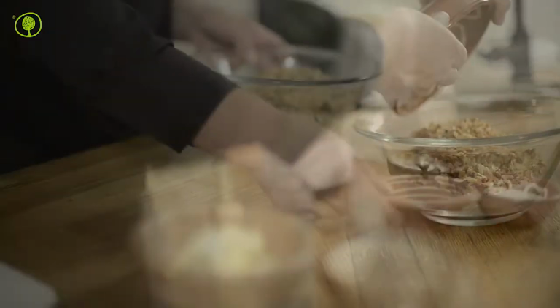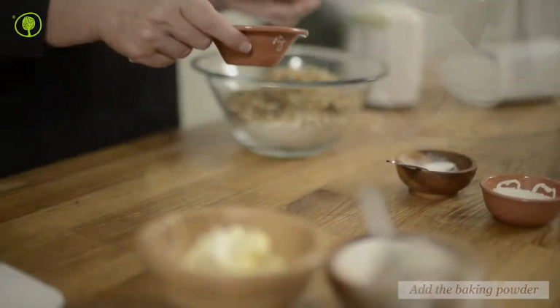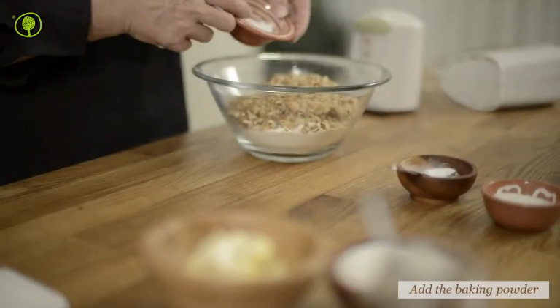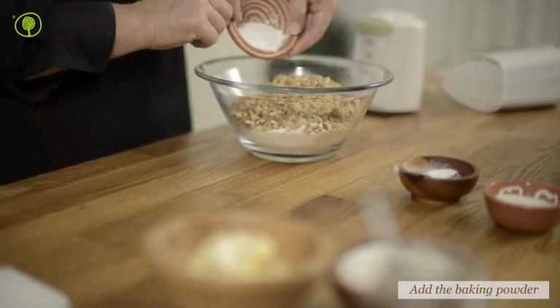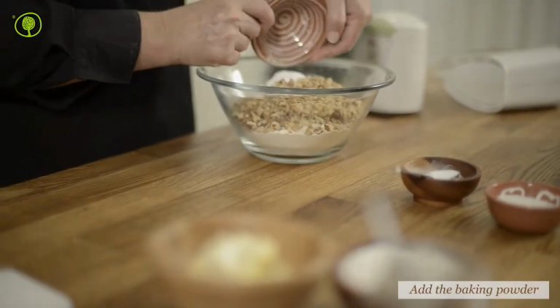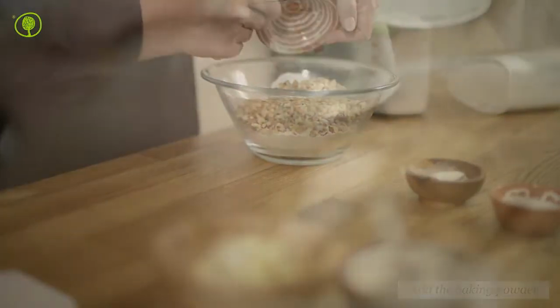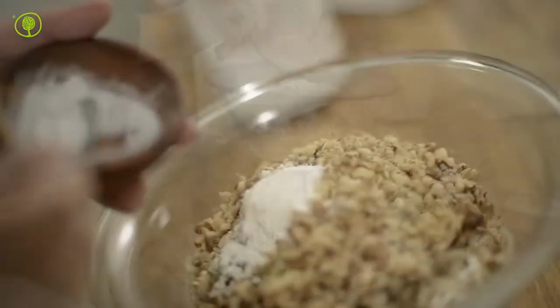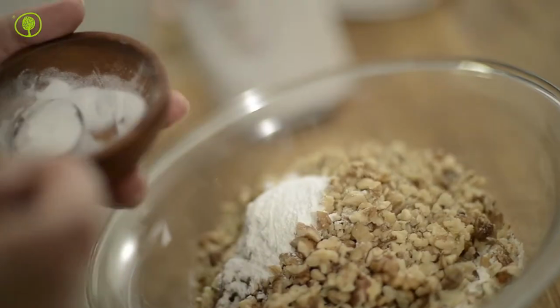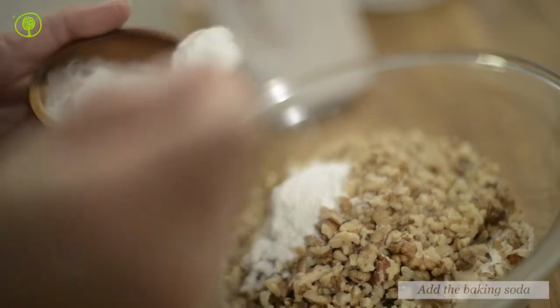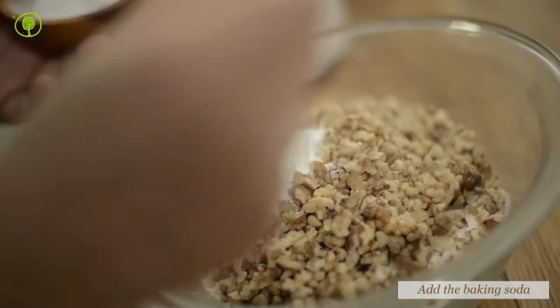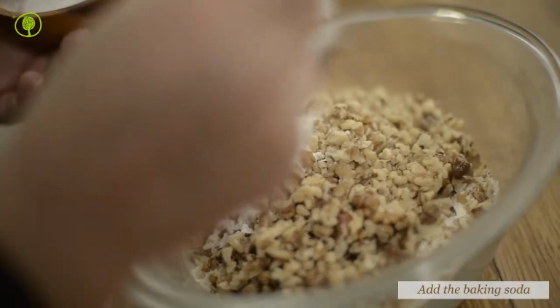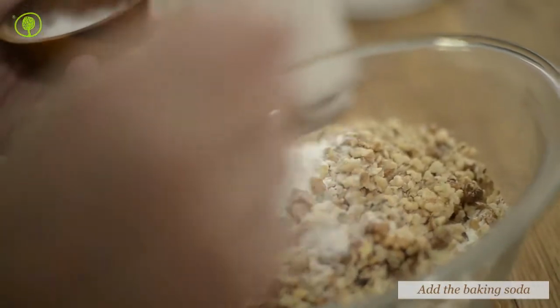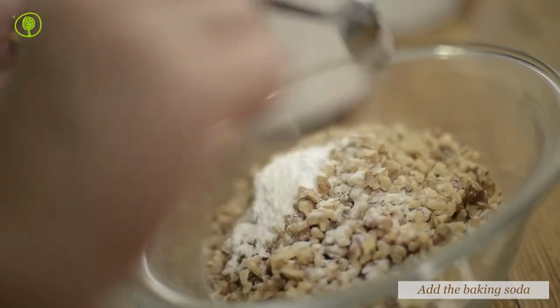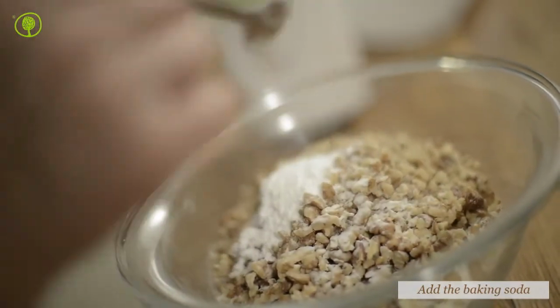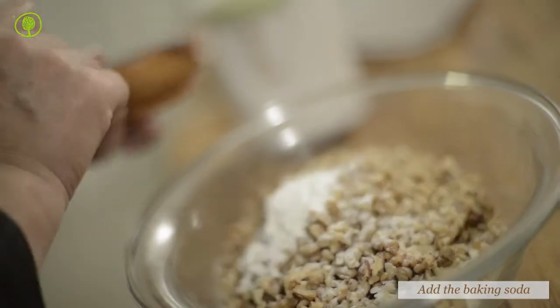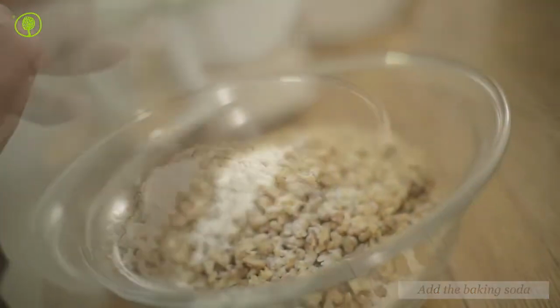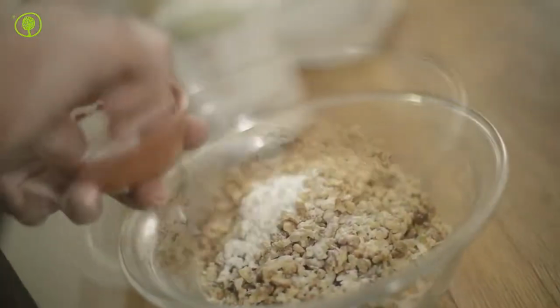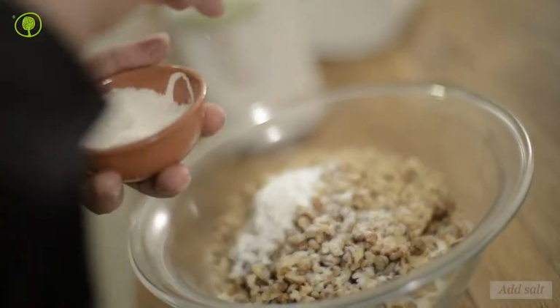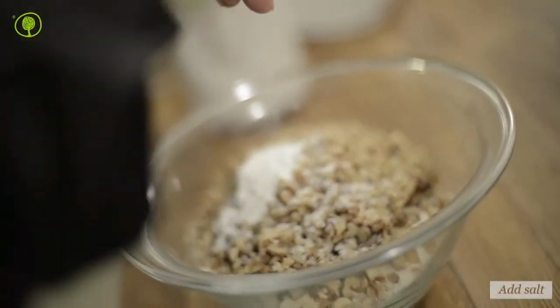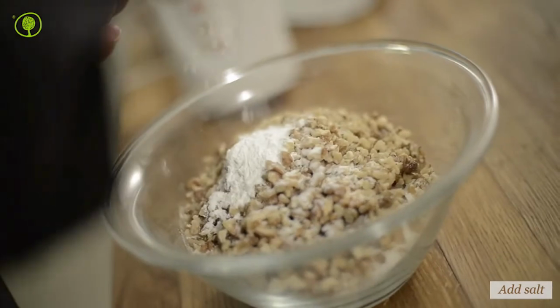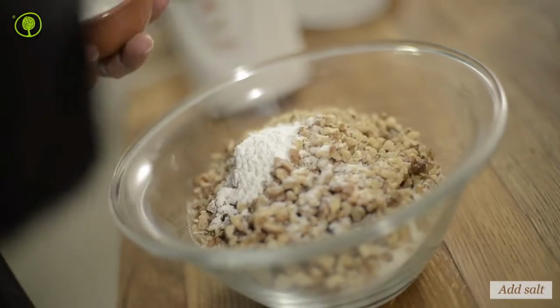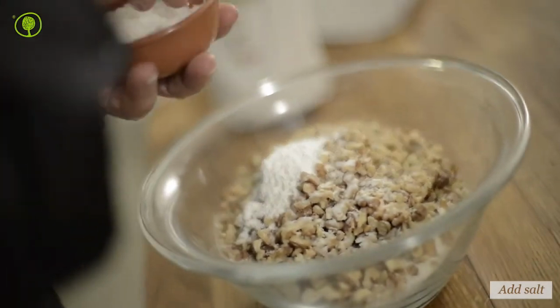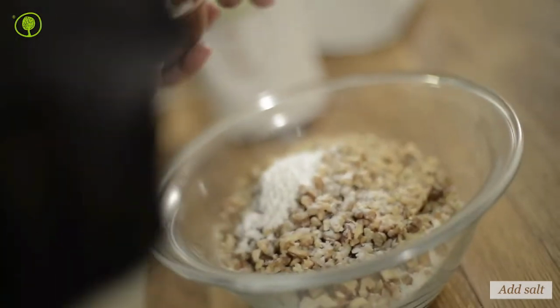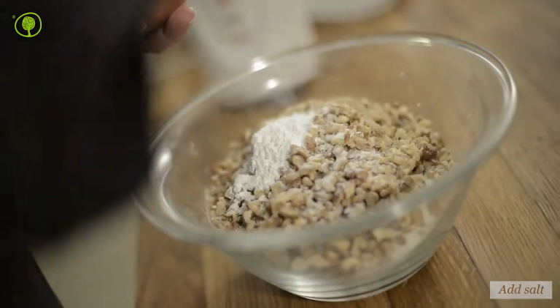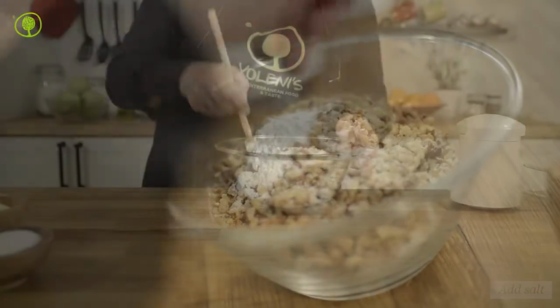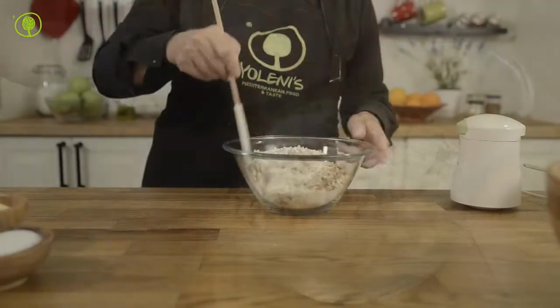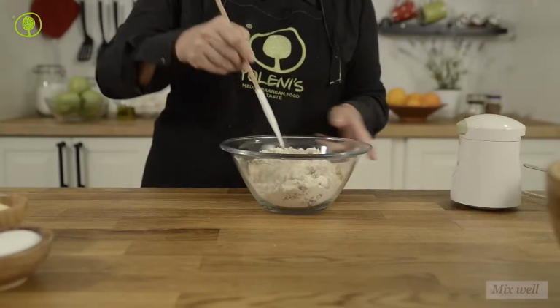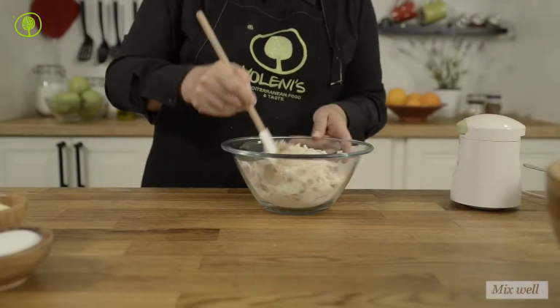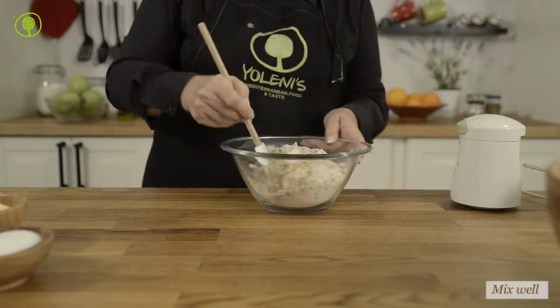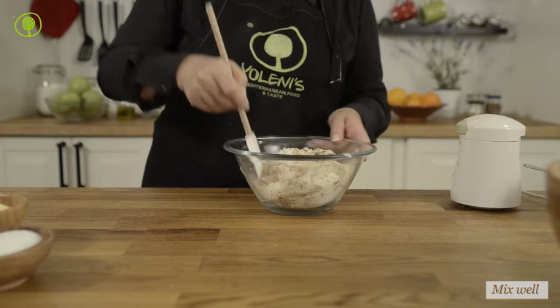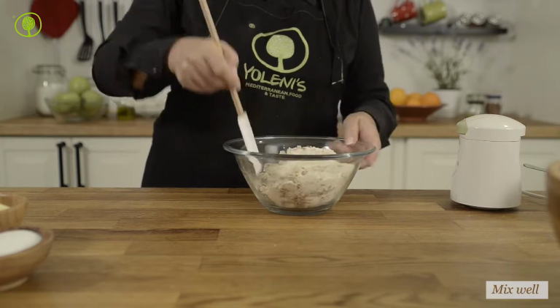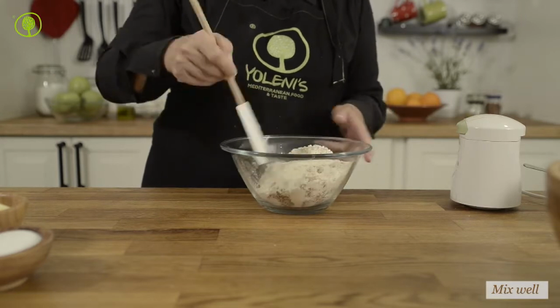Add the flour, baking powder, baking soda and salt in the bowl. Mix all the ingredients well and set them aside.